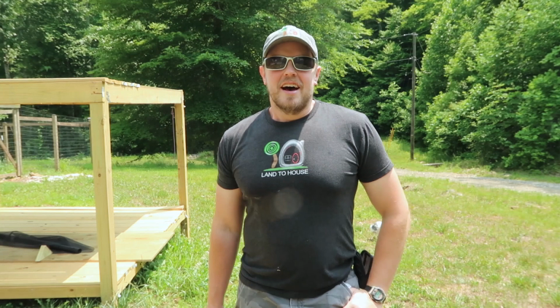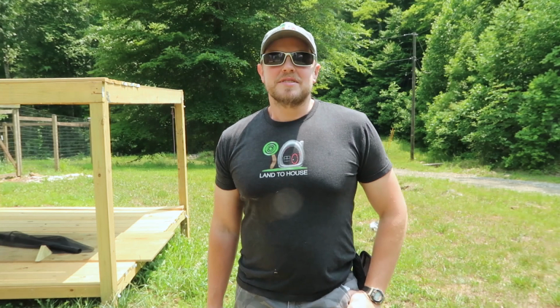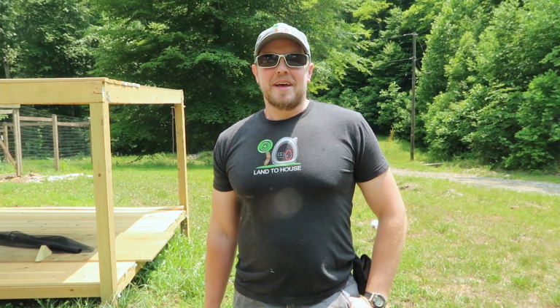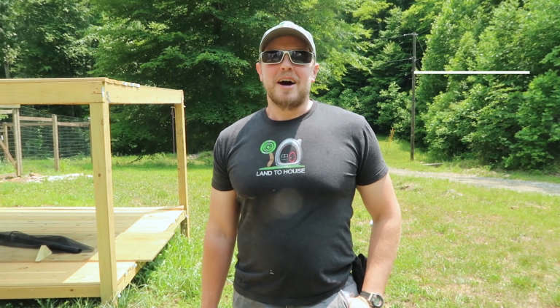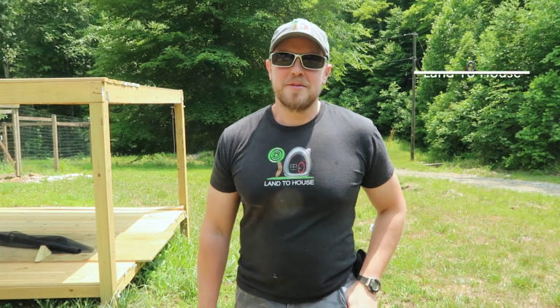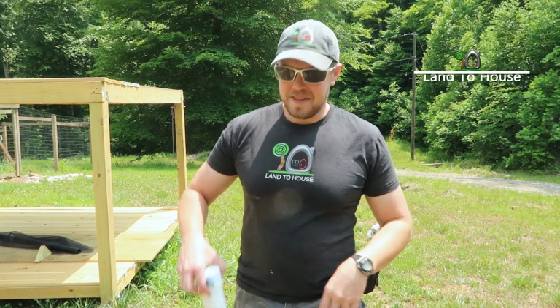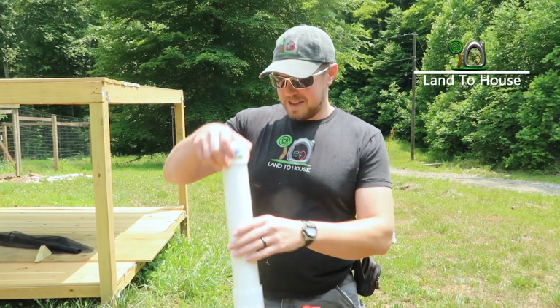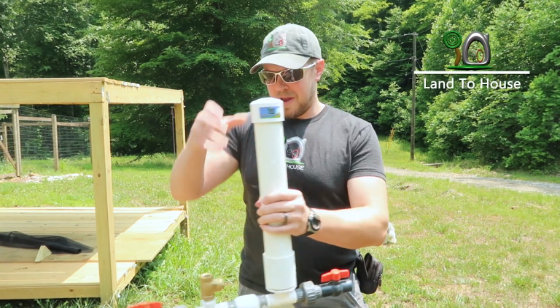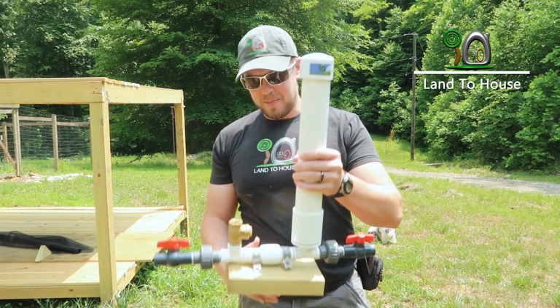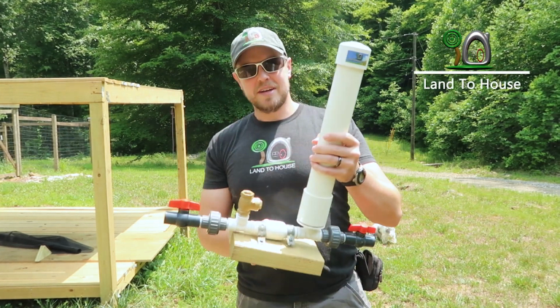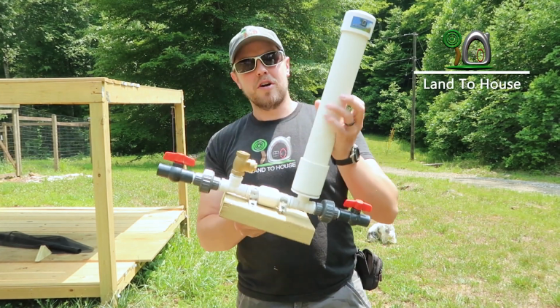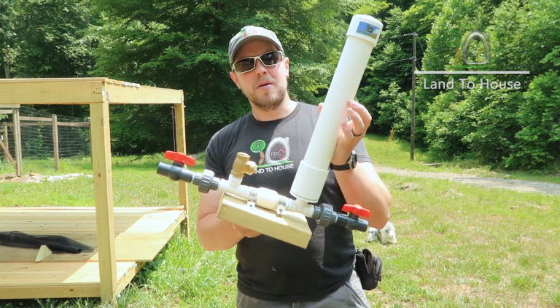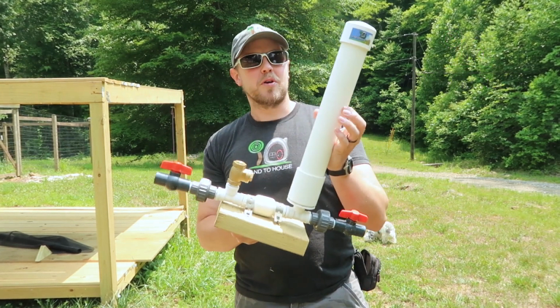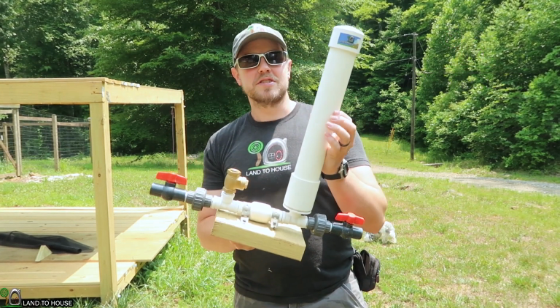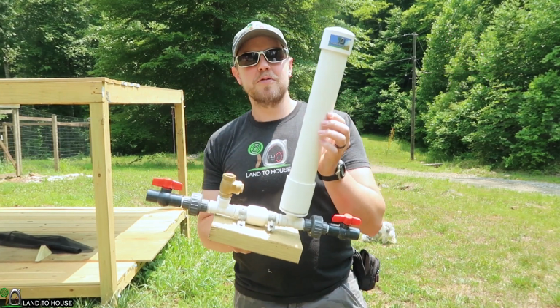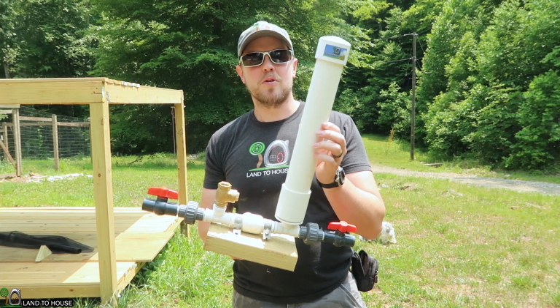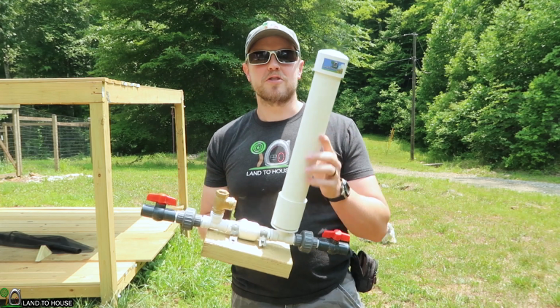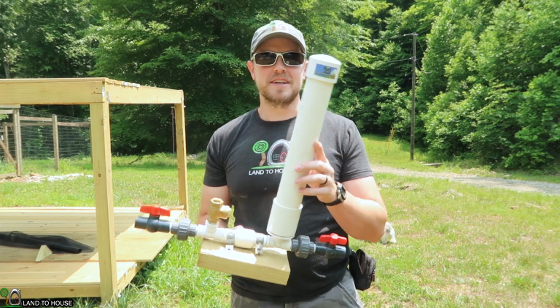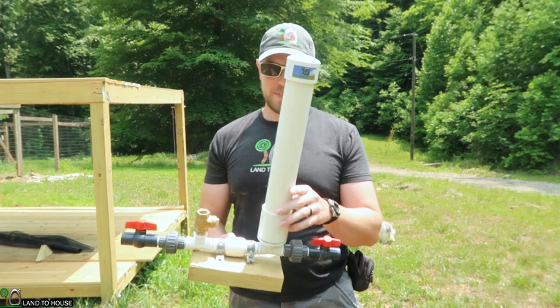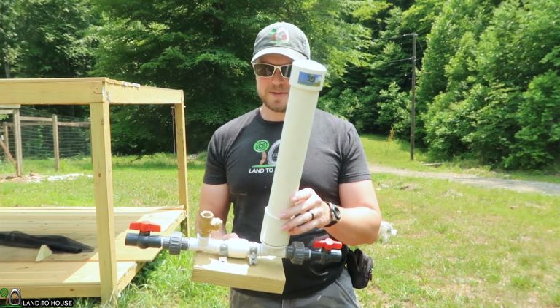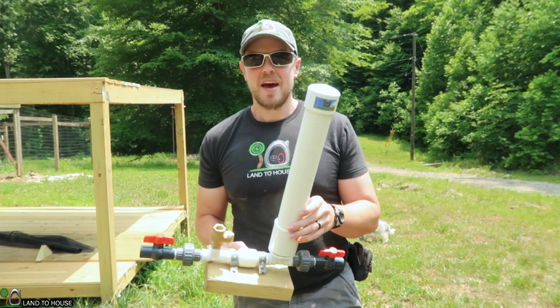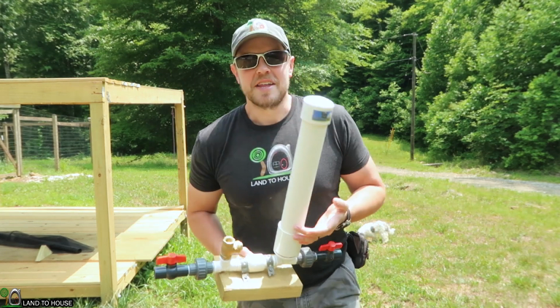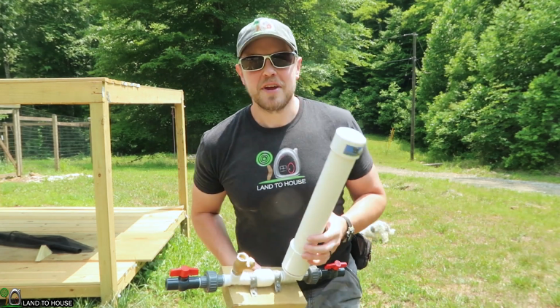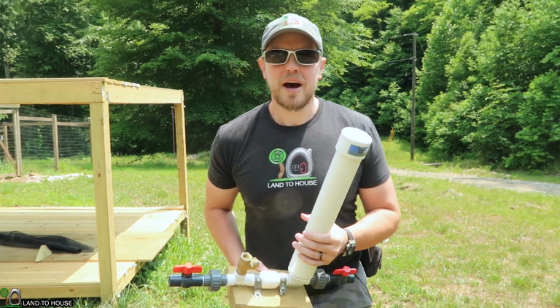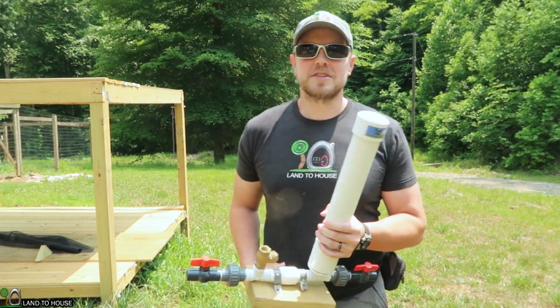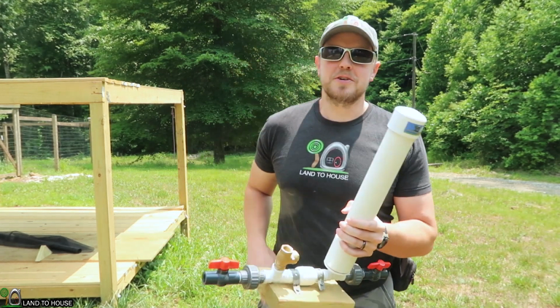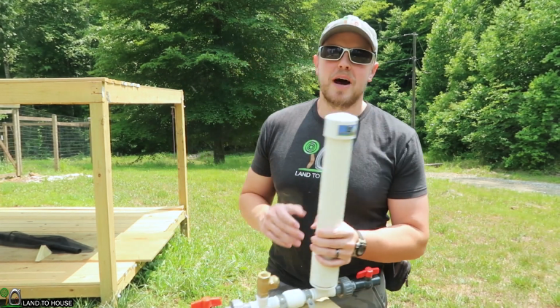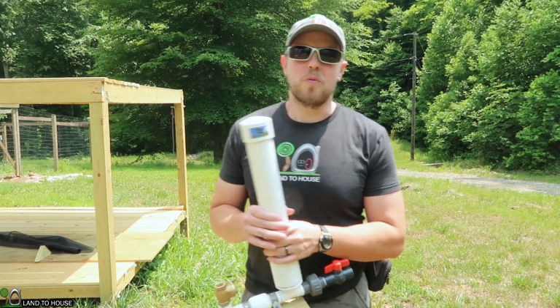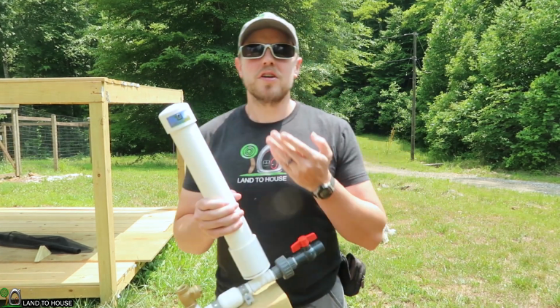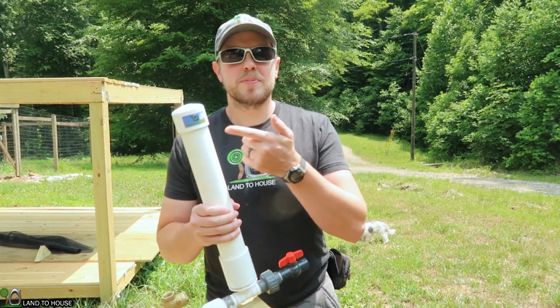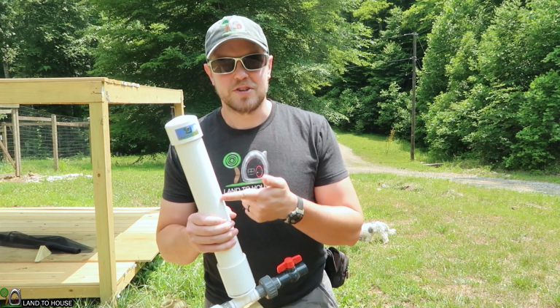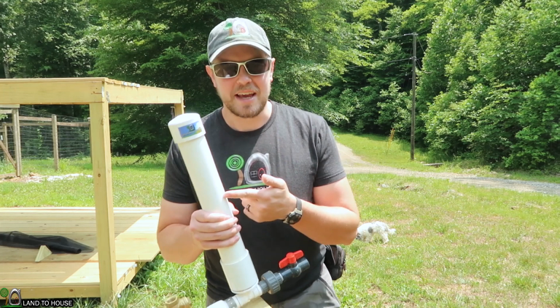Hi, I'm Seth with Land the House. This is a ram pump — a water pump that requires no fuel or electricity to operate. In this video, I want to talk to you about a waterlogged pressure tank.